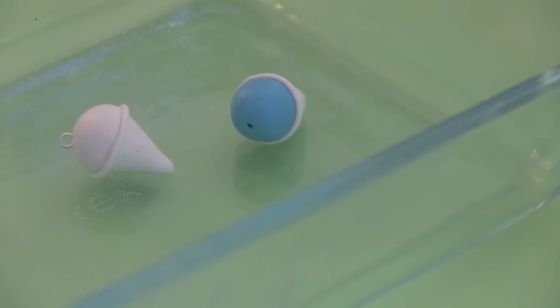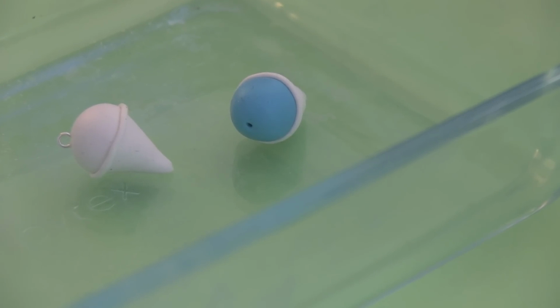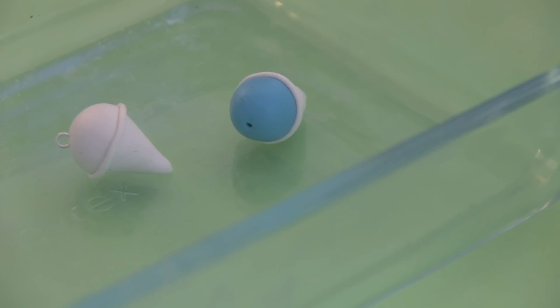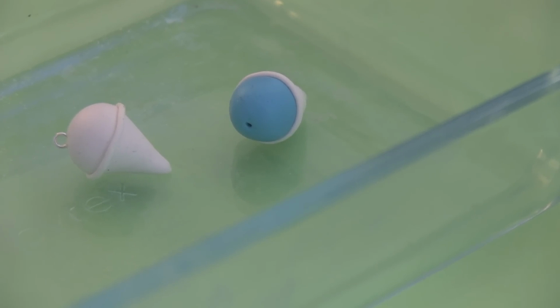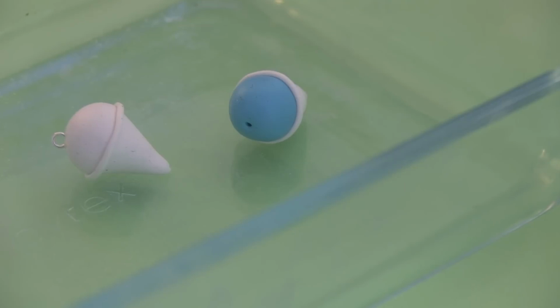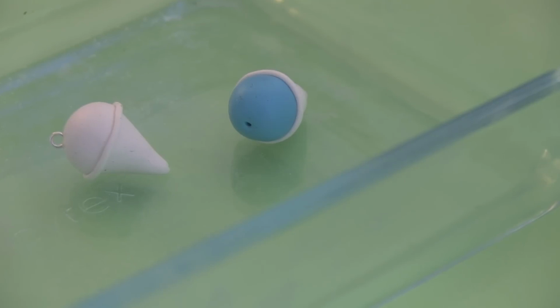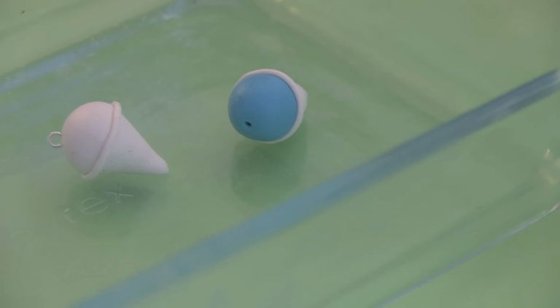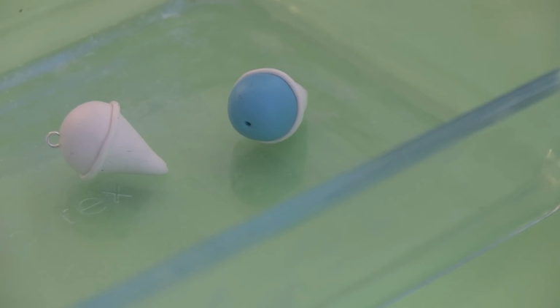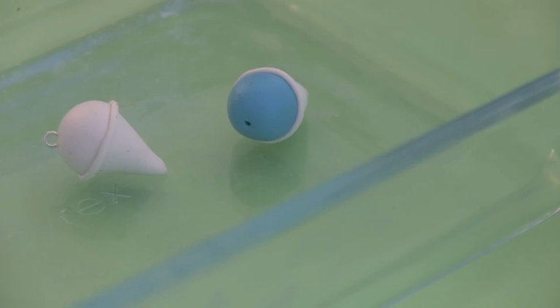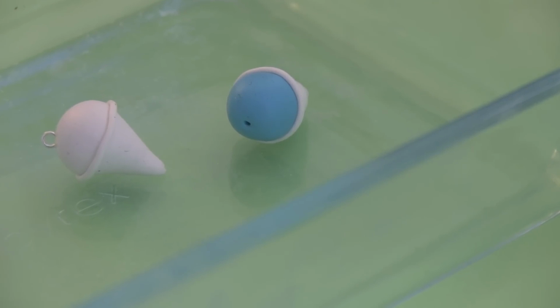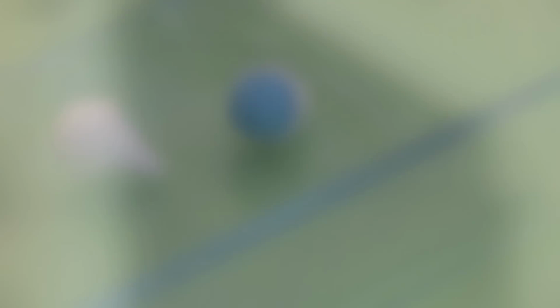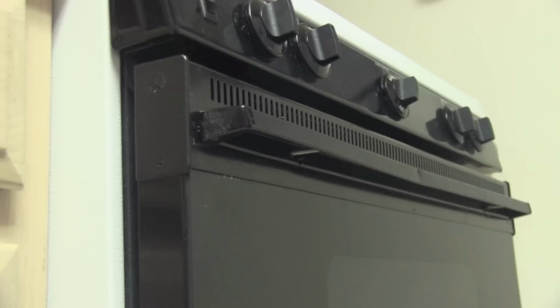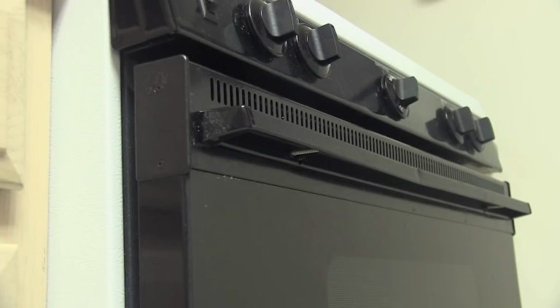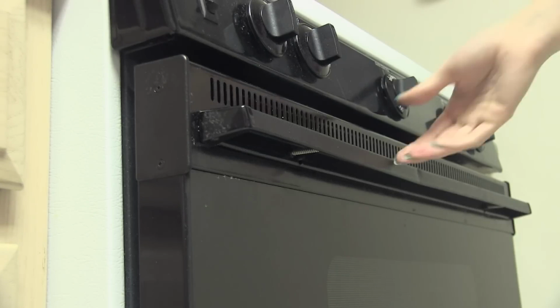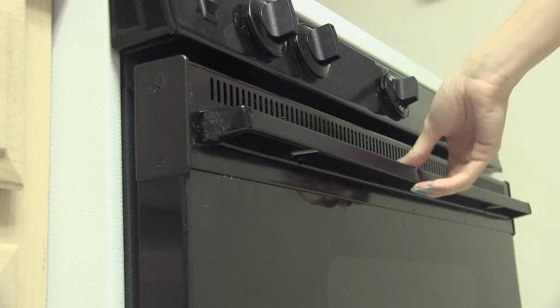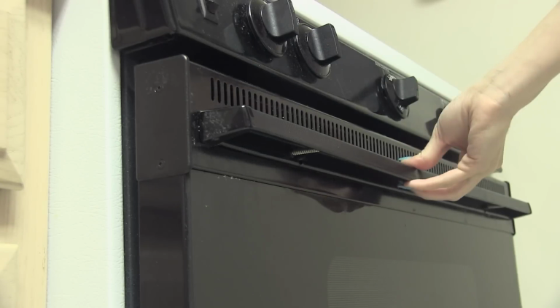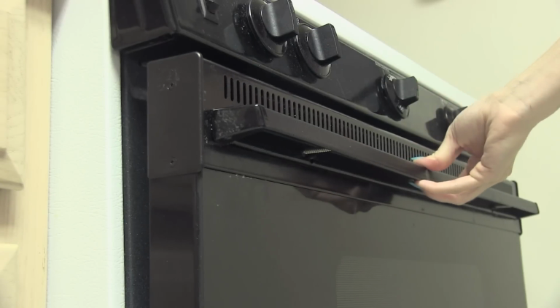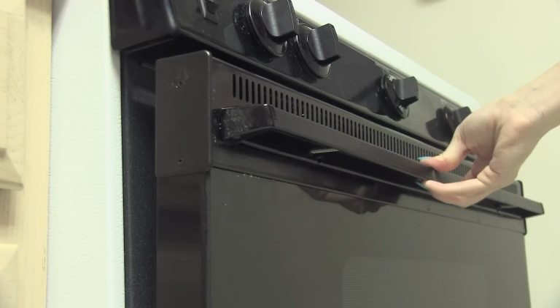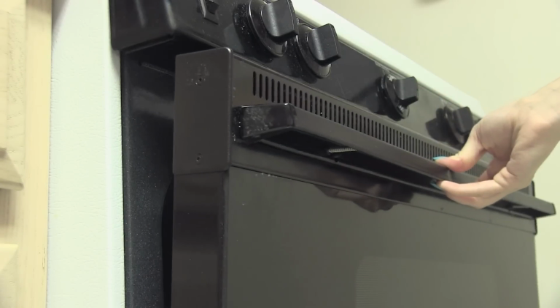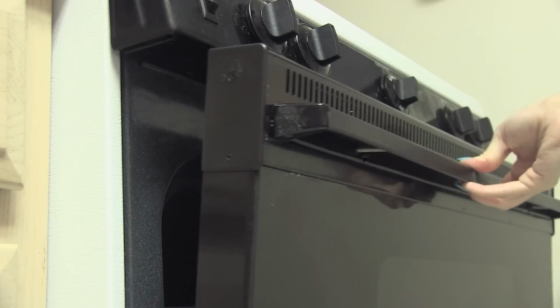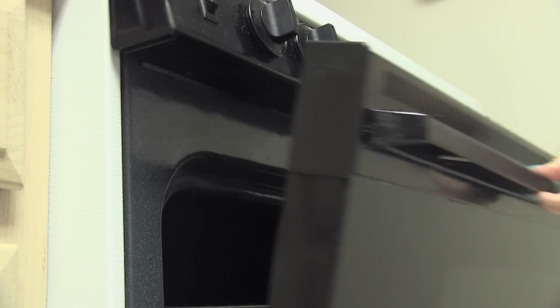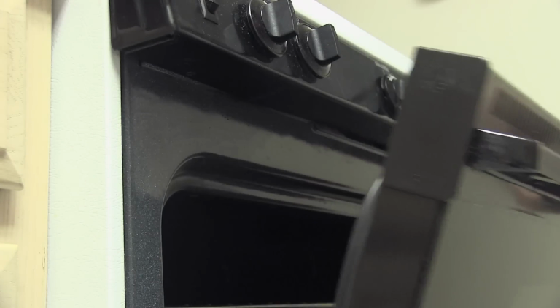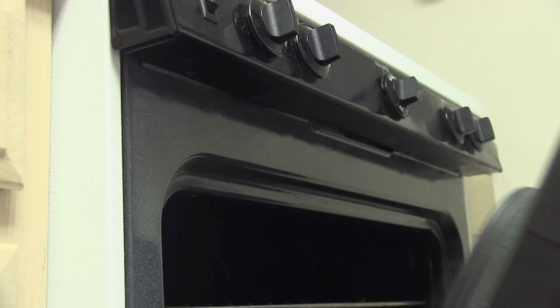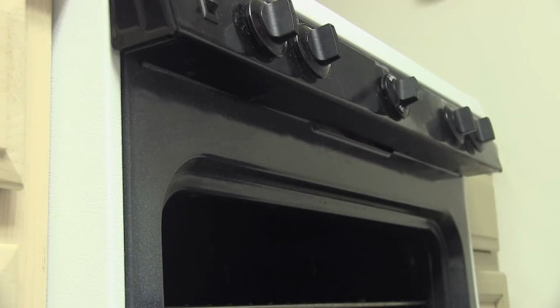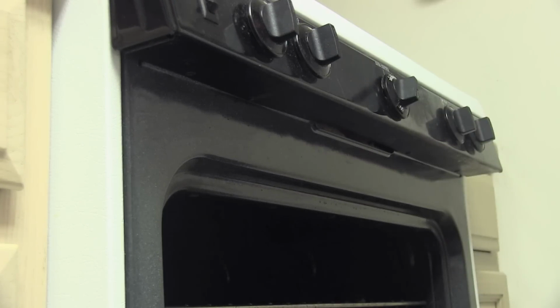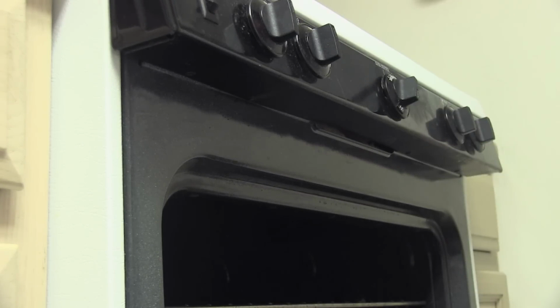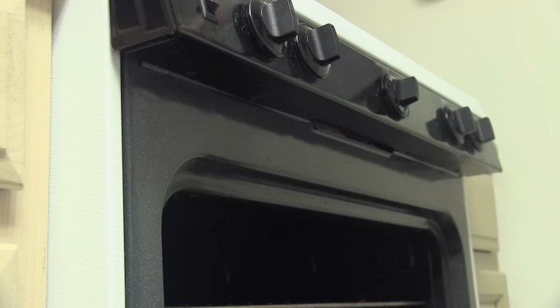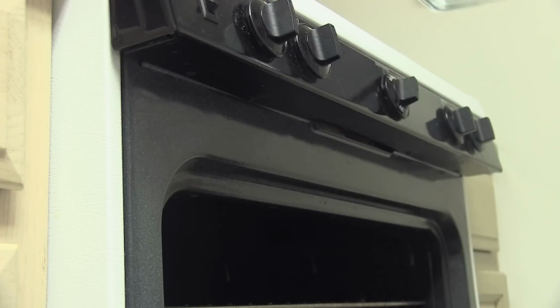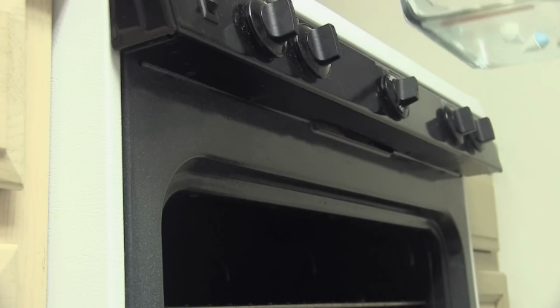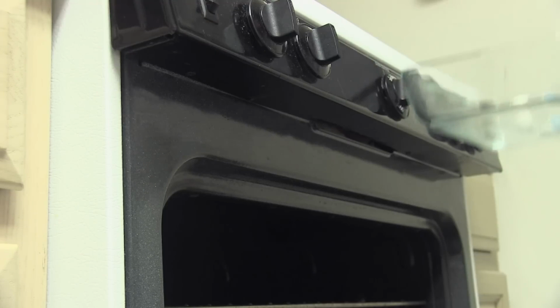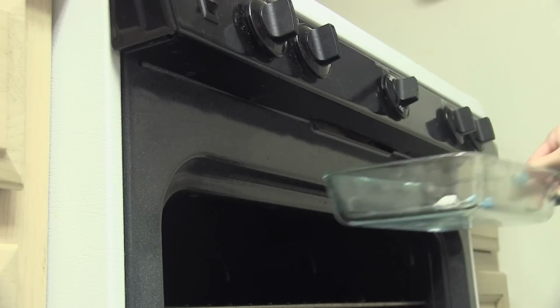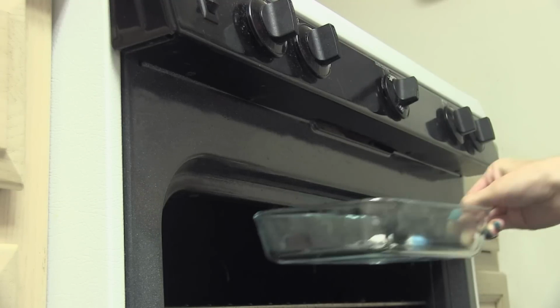Once your bases are complete, it's time to bake. Preheat your oven and then follow the baking instructions on your specific package of clay.